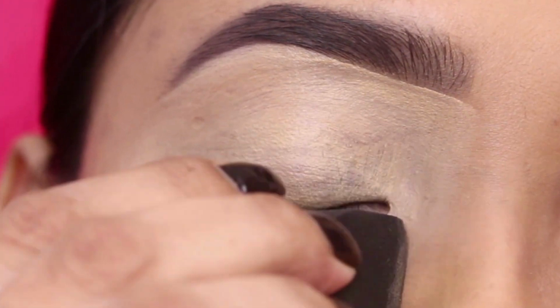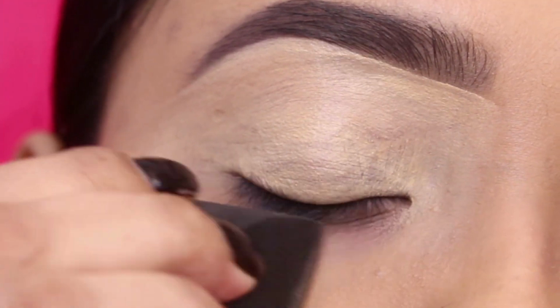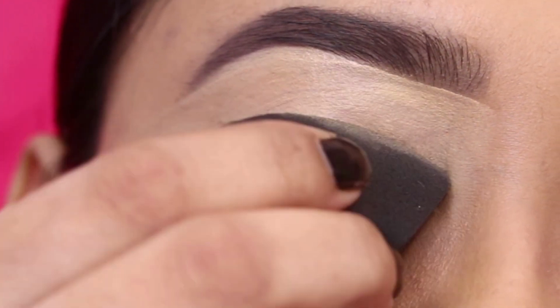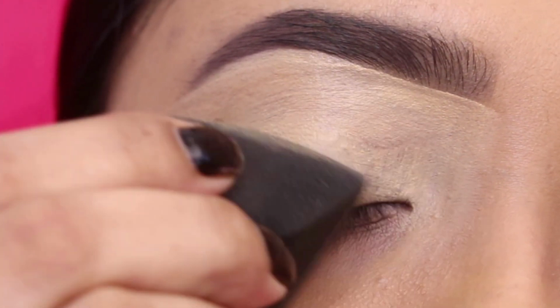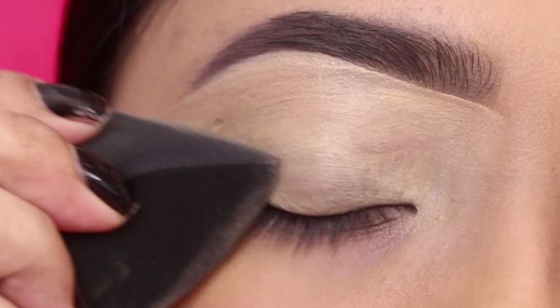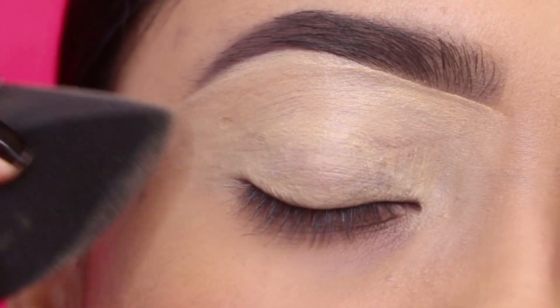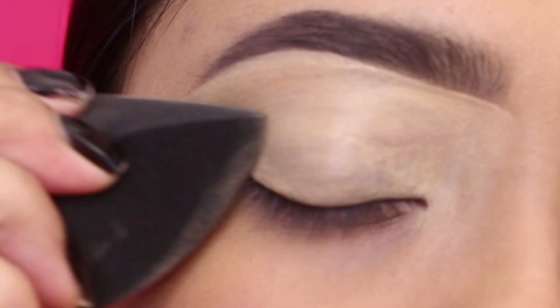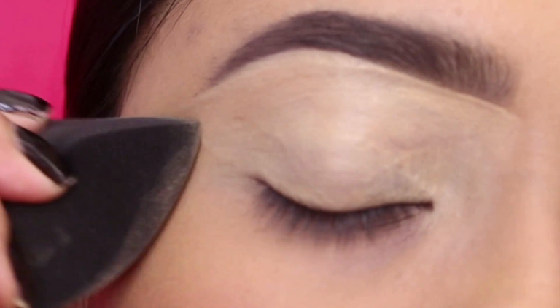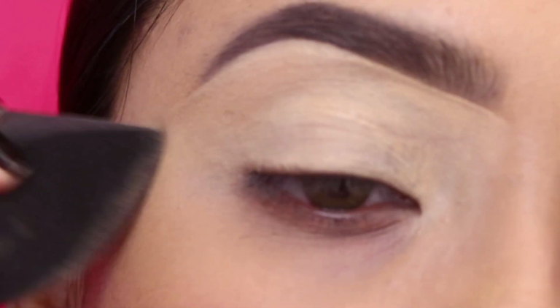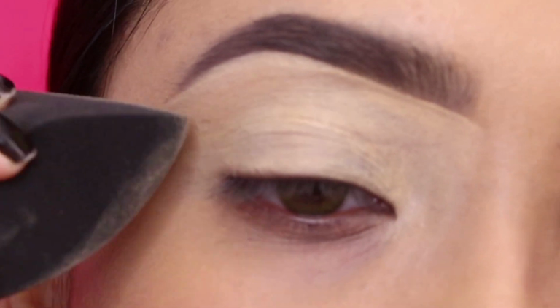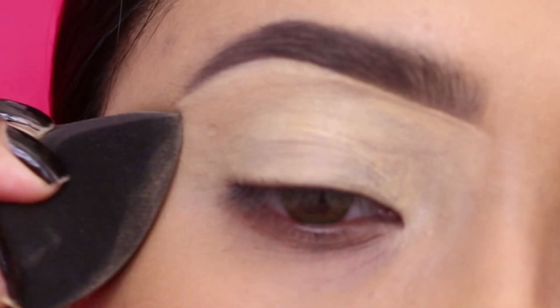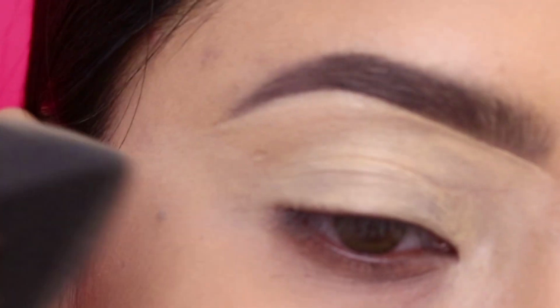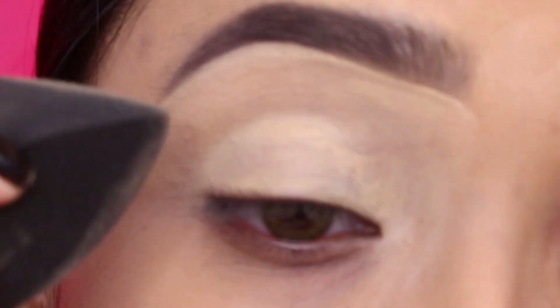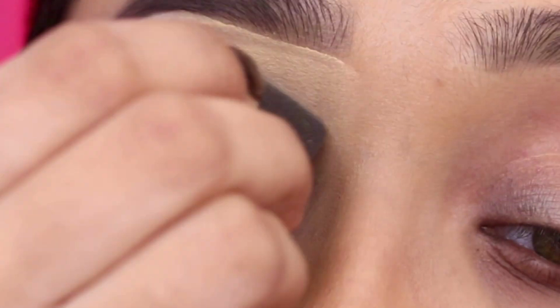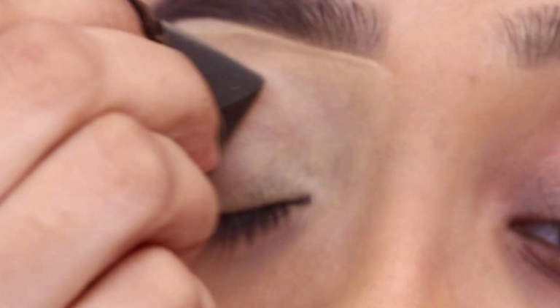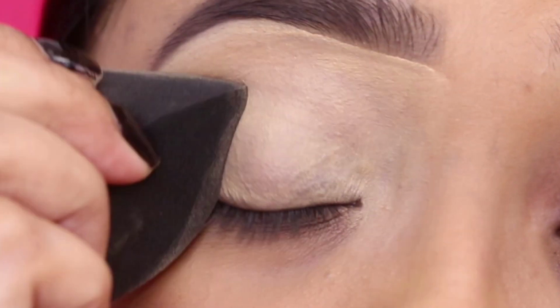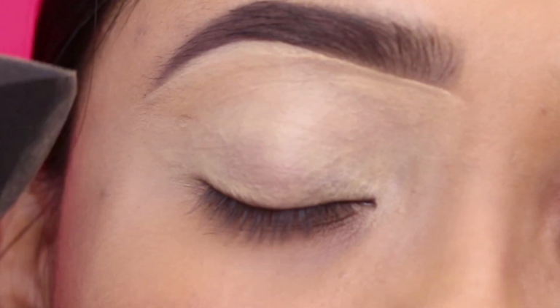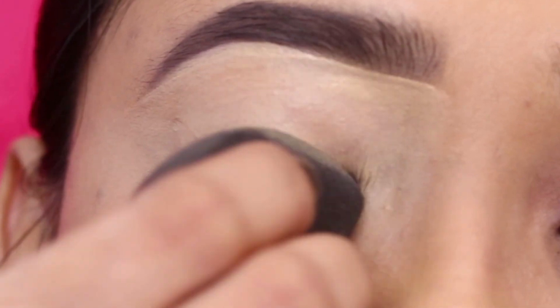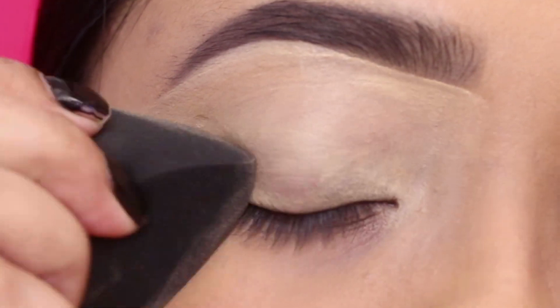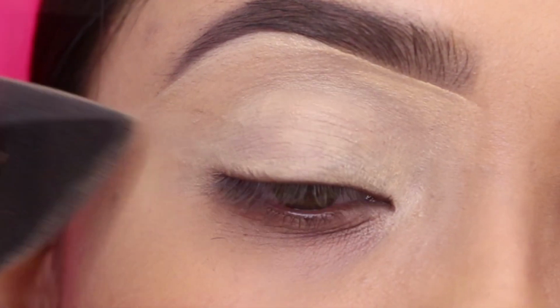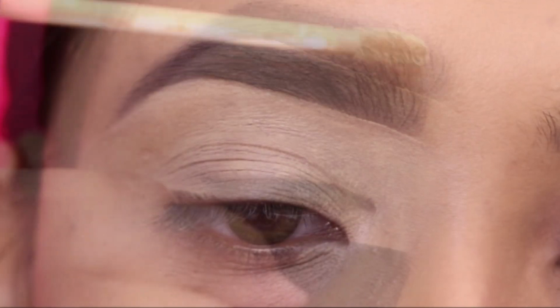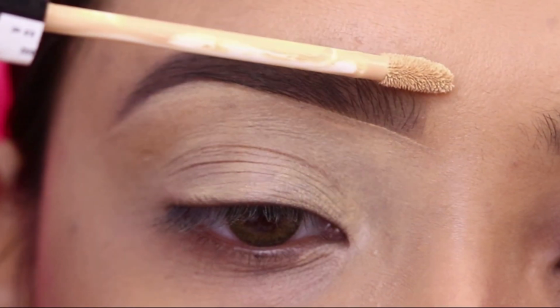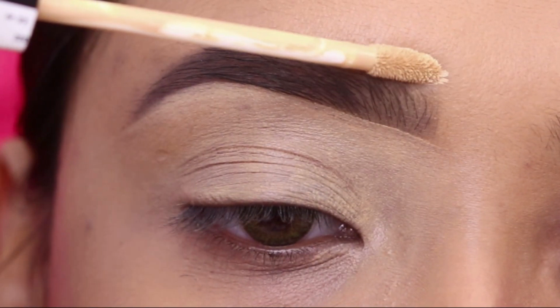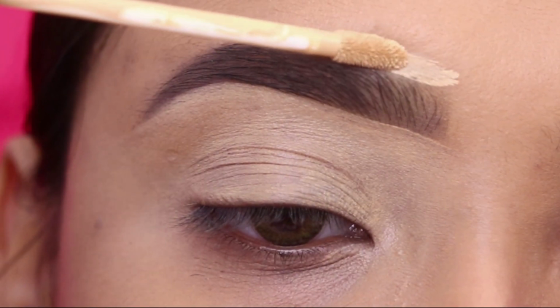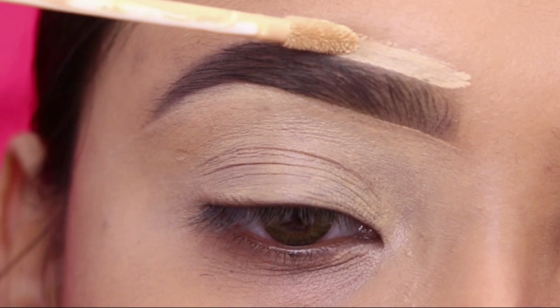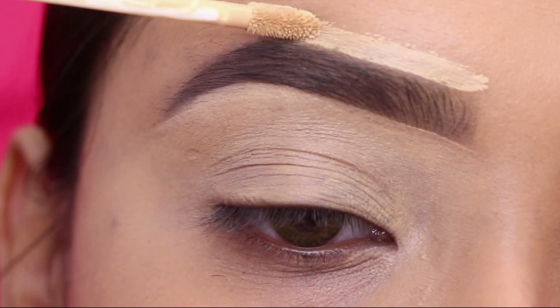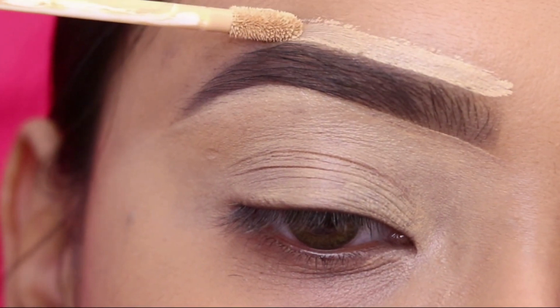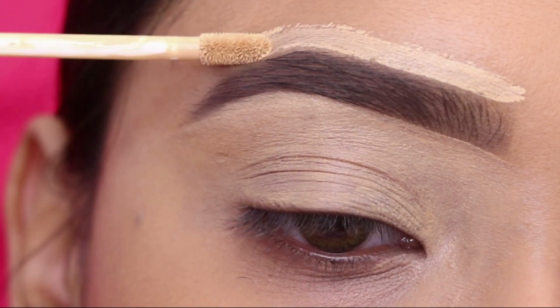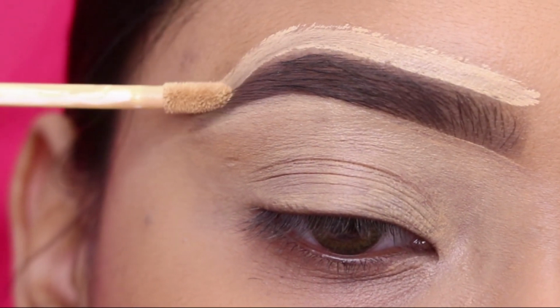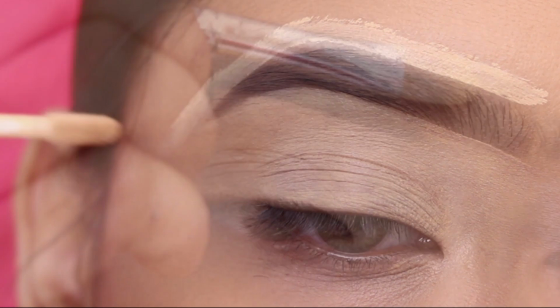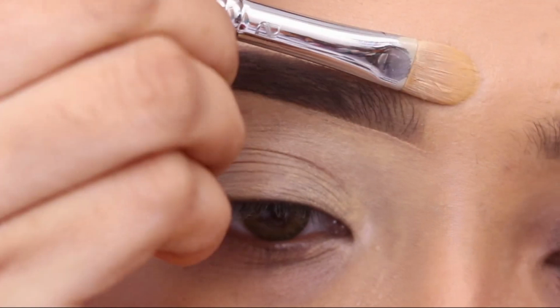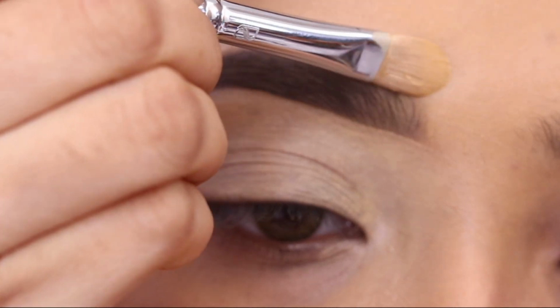Then I will use a damp sponge to blend the concealer well. This is an important step — otherwise your concealer will be cakey and there will be much more creasing if you do not blend well.